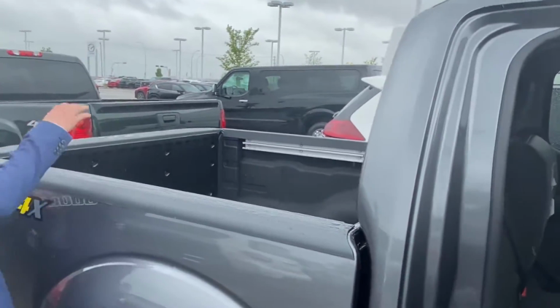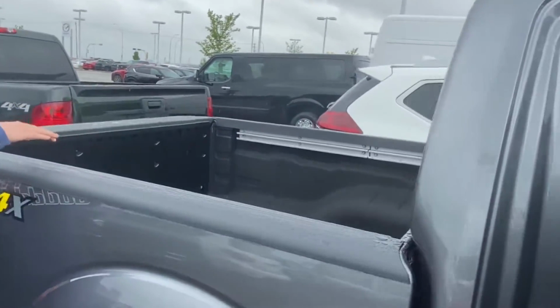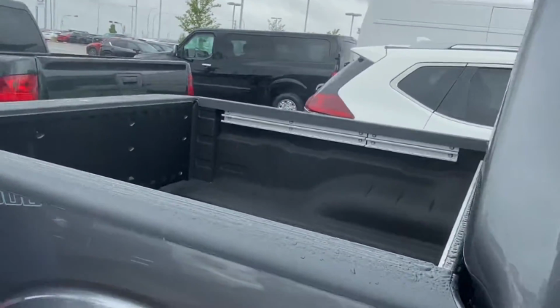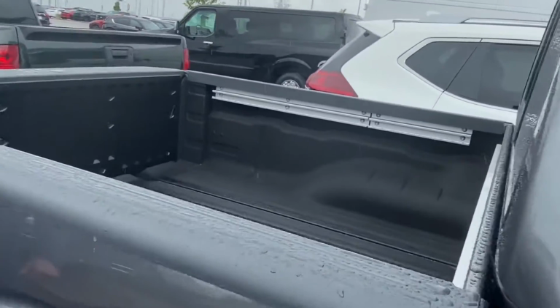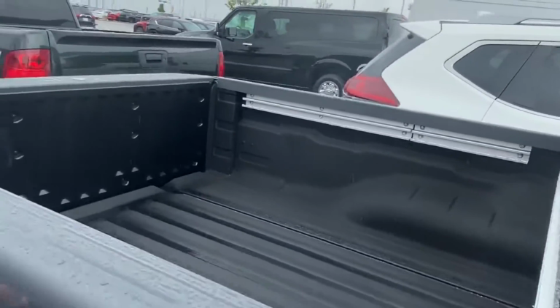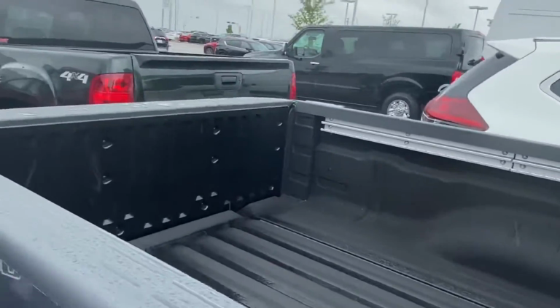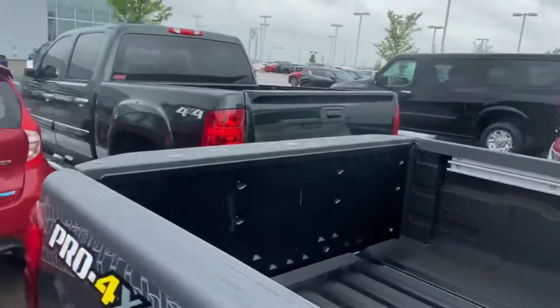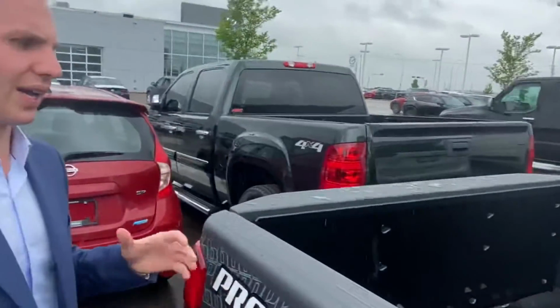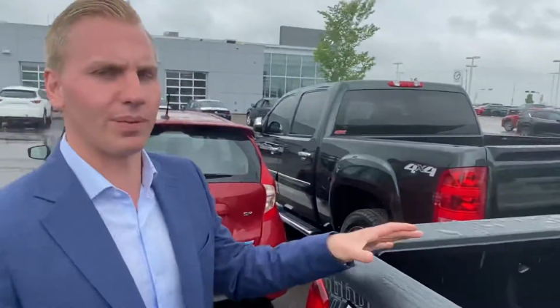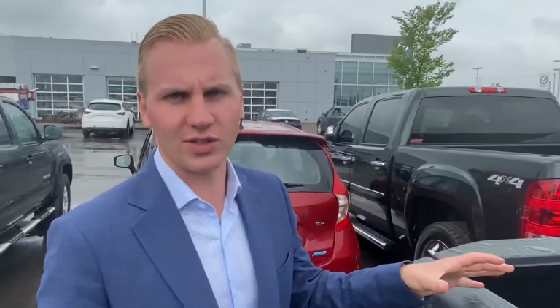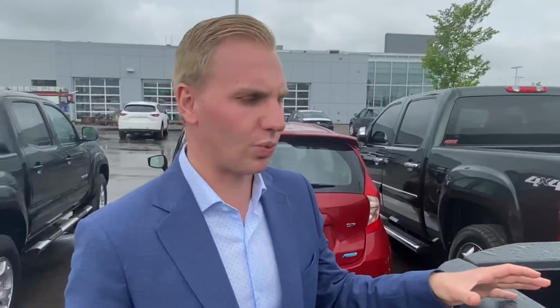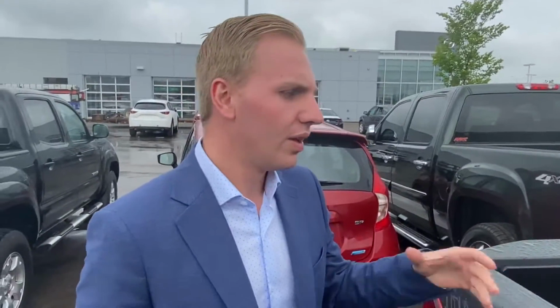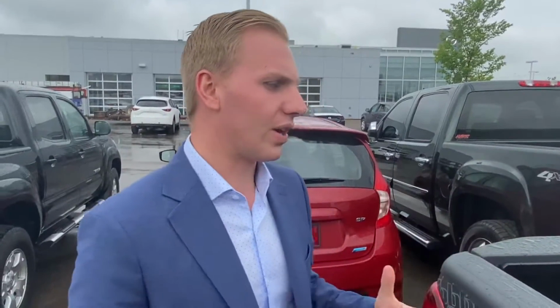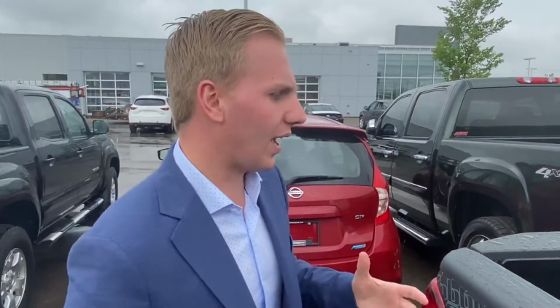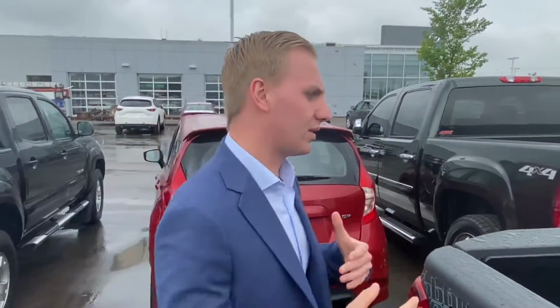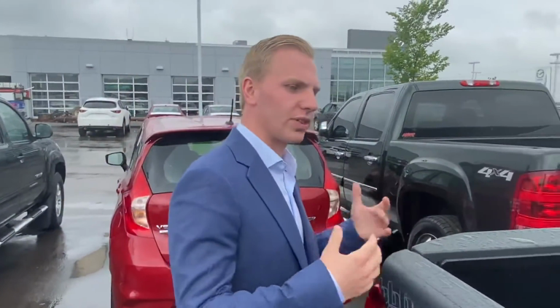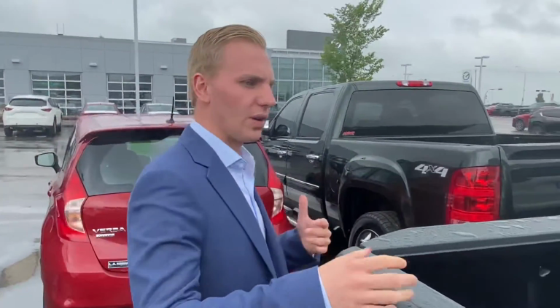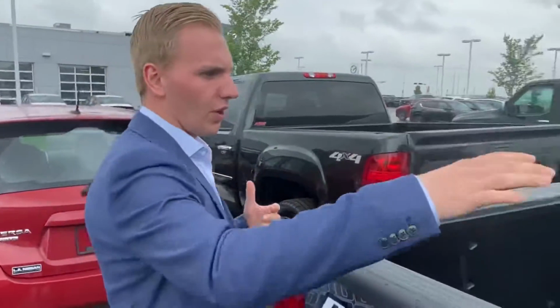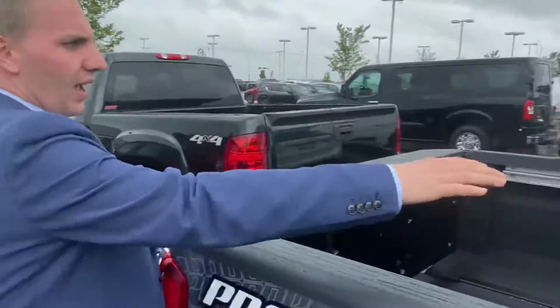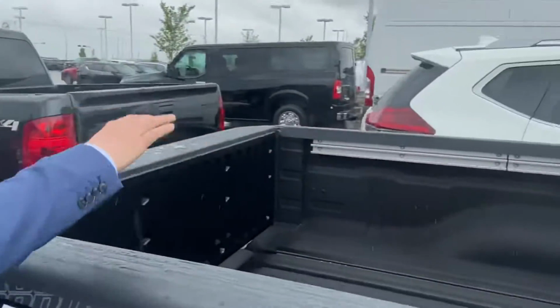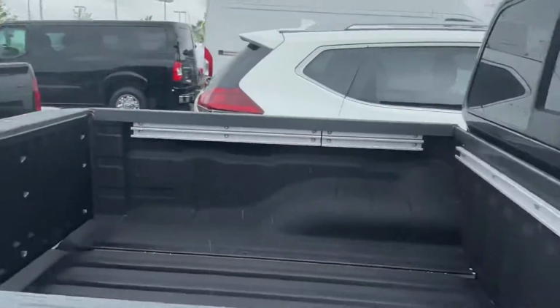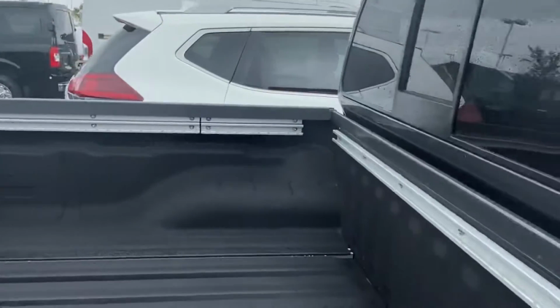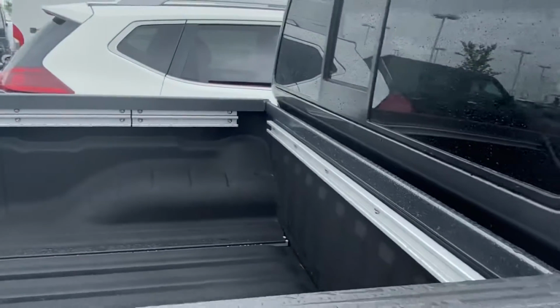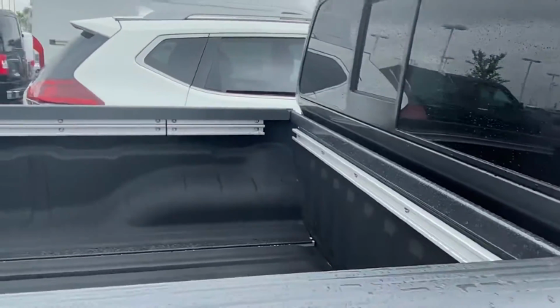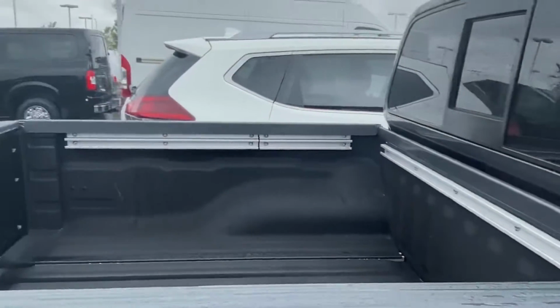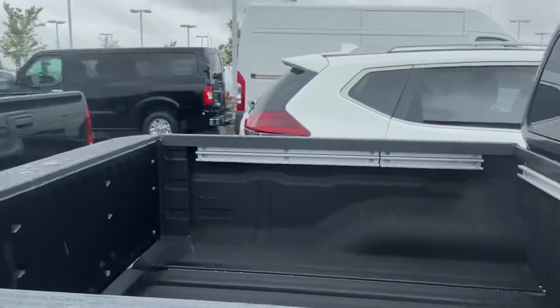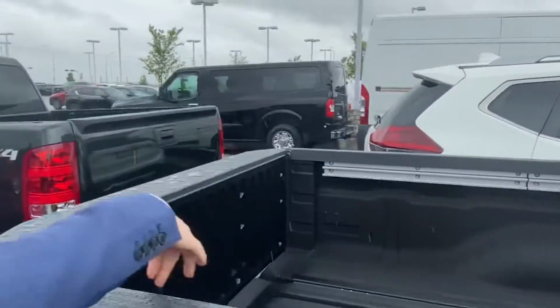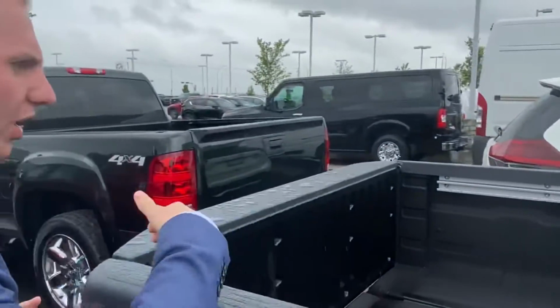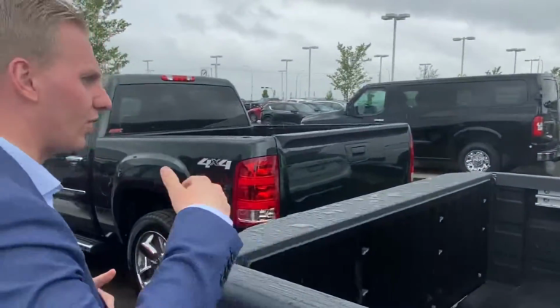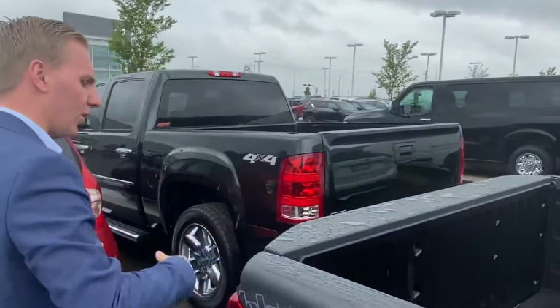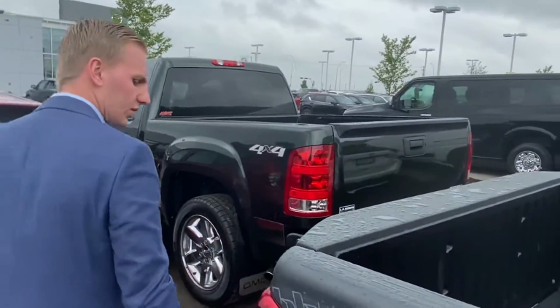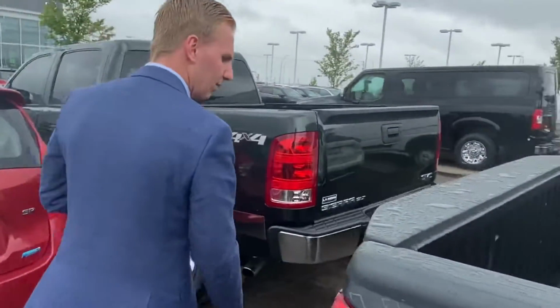In the back of this one you will see it does have the spray-in bed liner from the factory — very nice so you don't have to scratch up your box. And of course on this one it does have Nissan's internal track cargo system, so you can have a tie-down on any part of the box if need be.